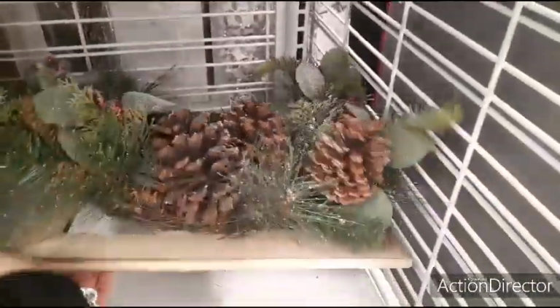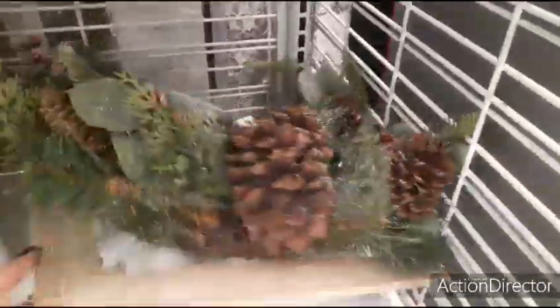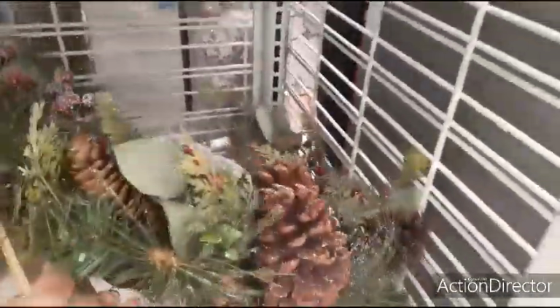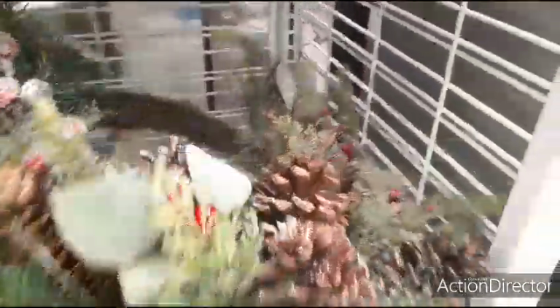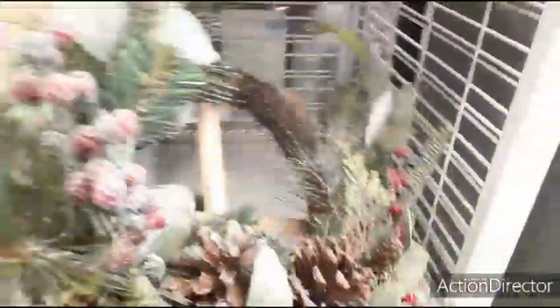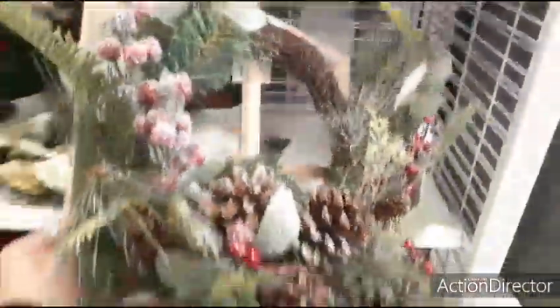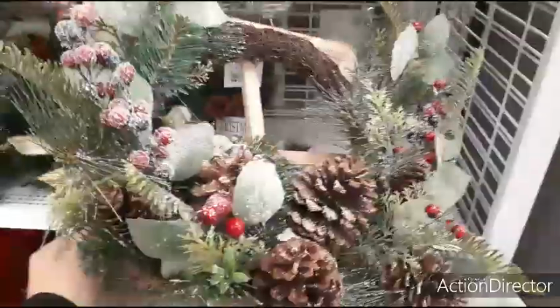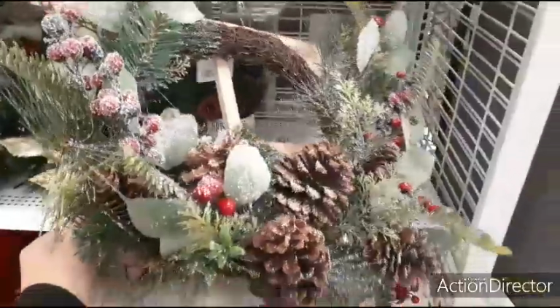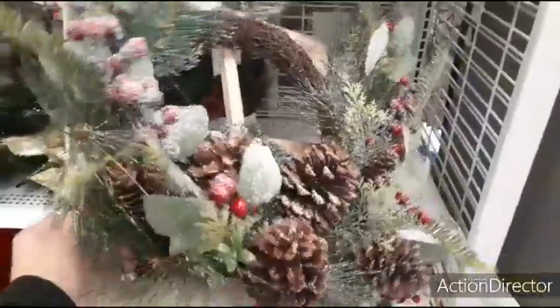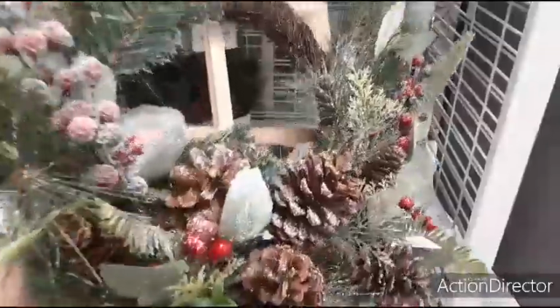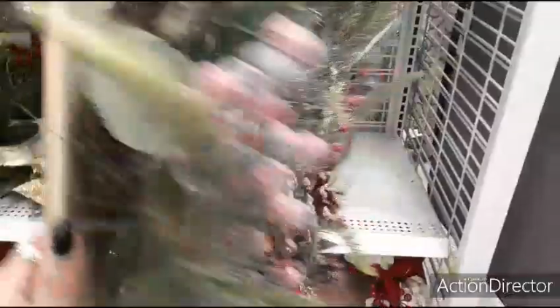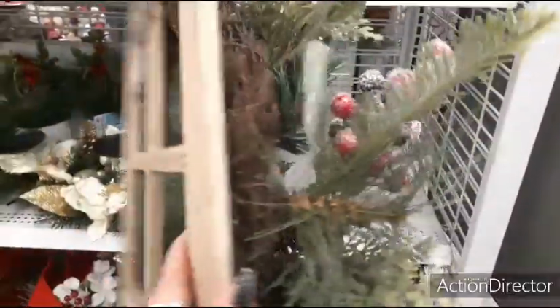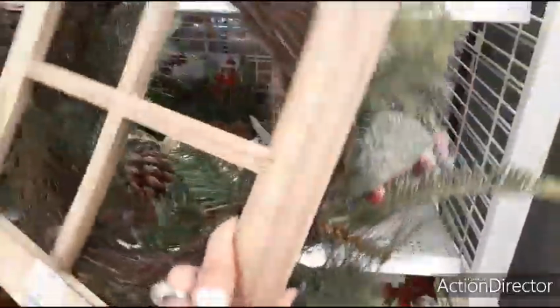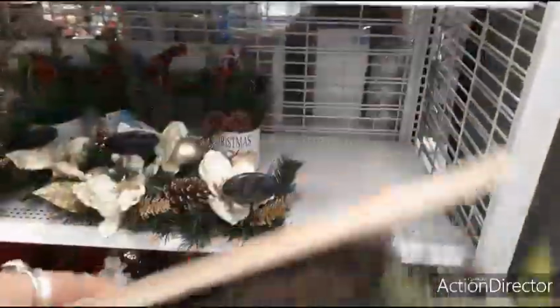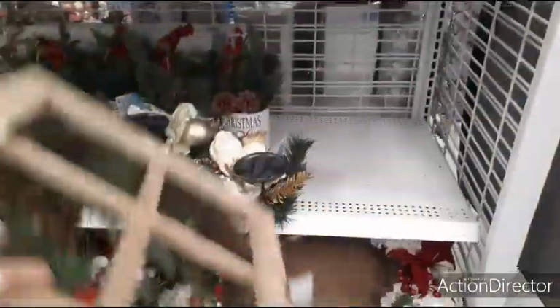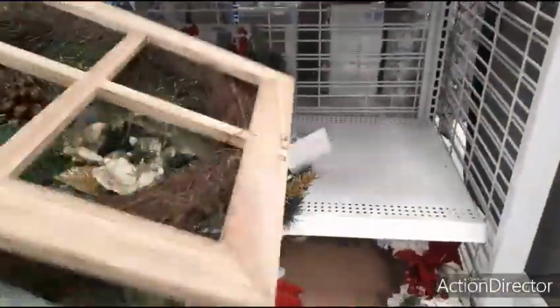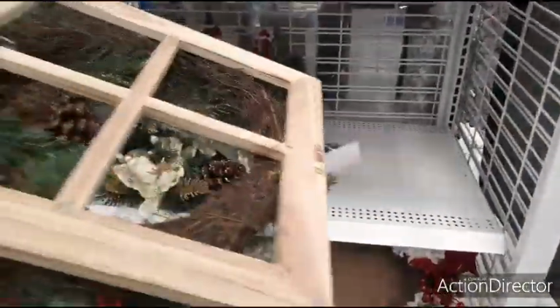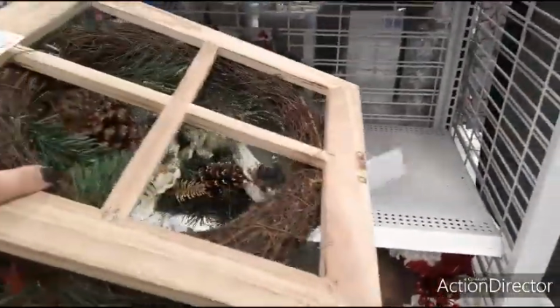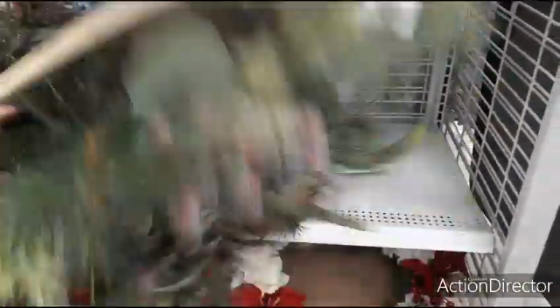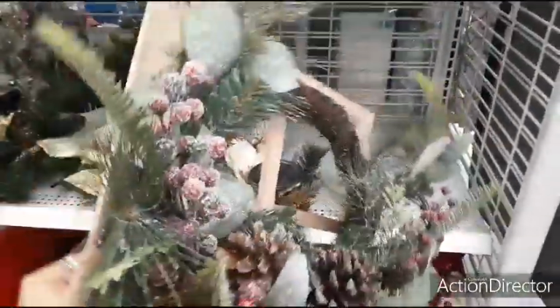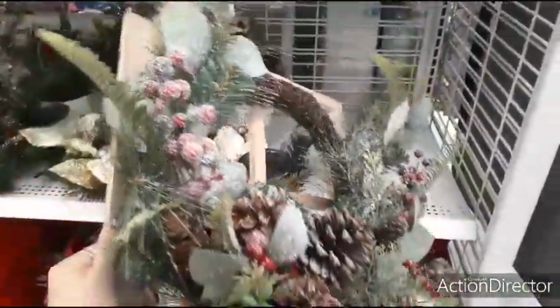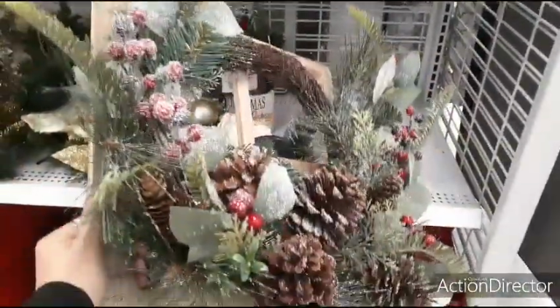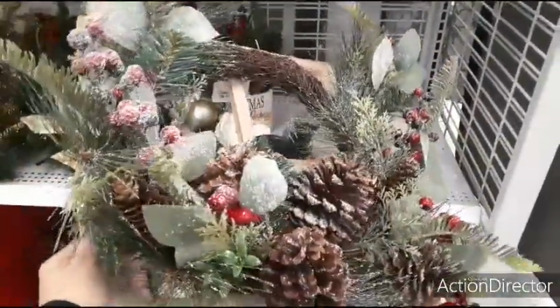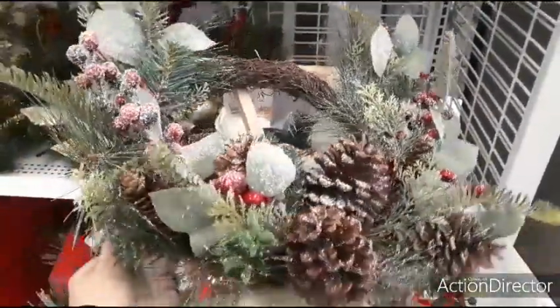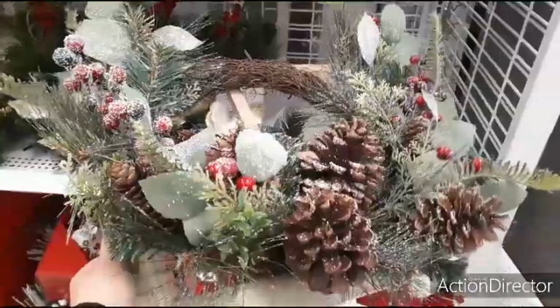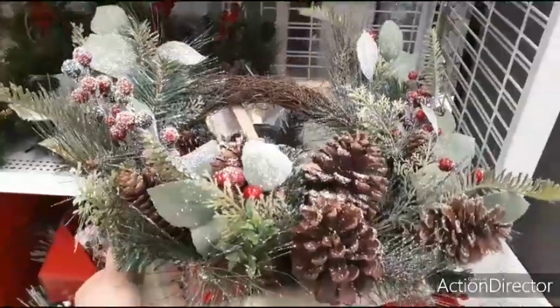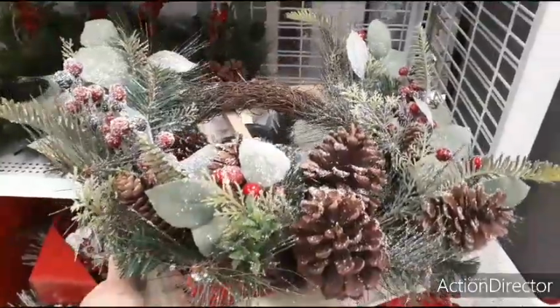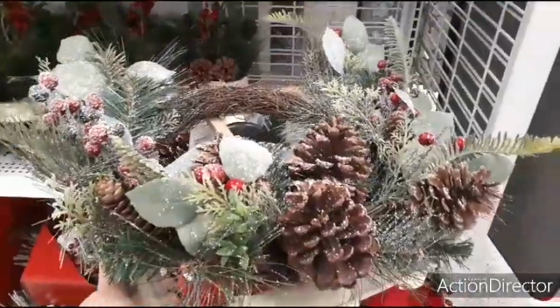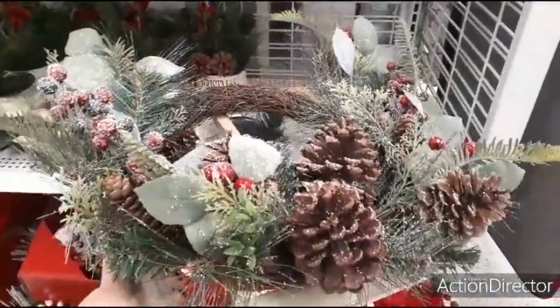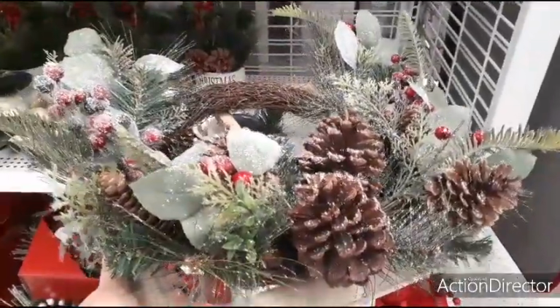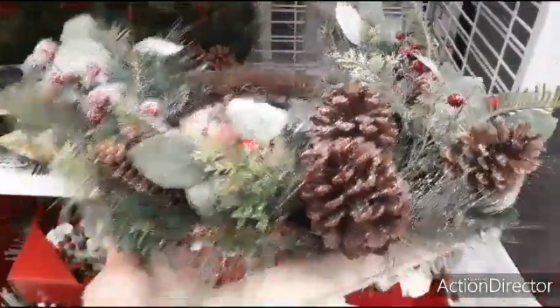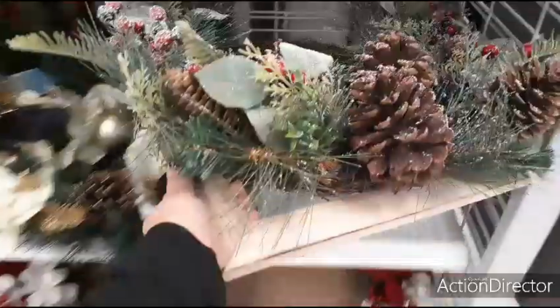Here we have the window wreath — that's cute — and that is going to be $19.99. Pine cones, lightly flocked.